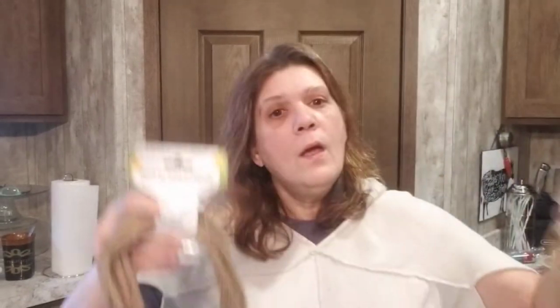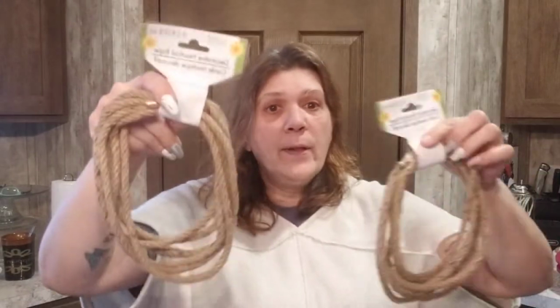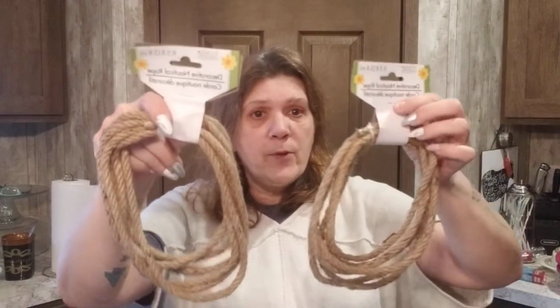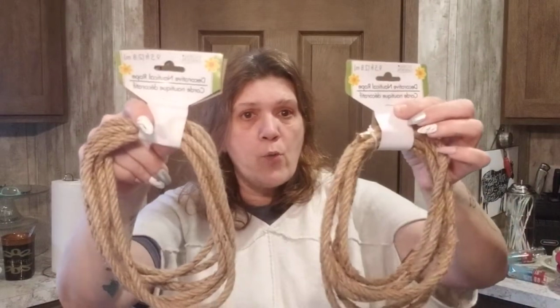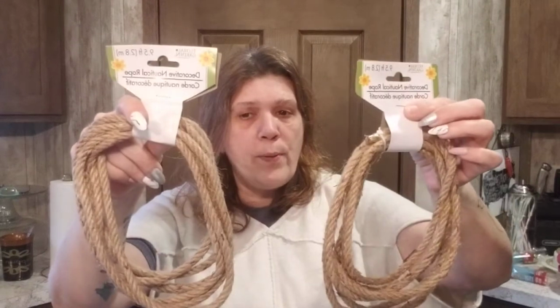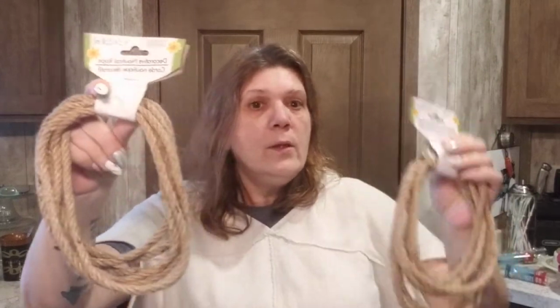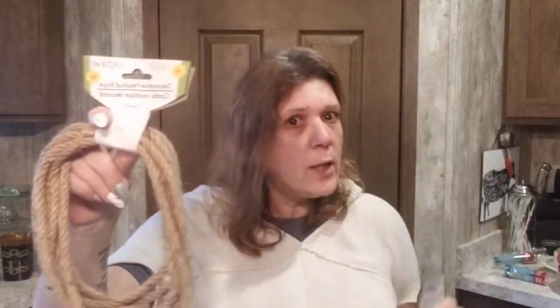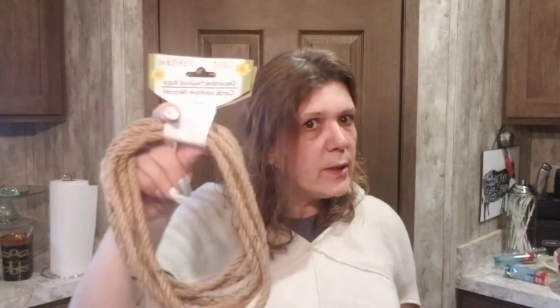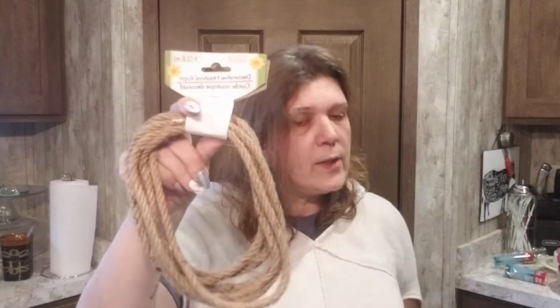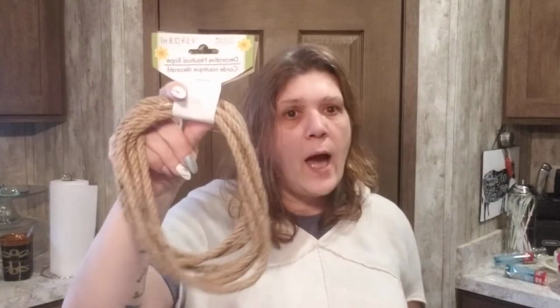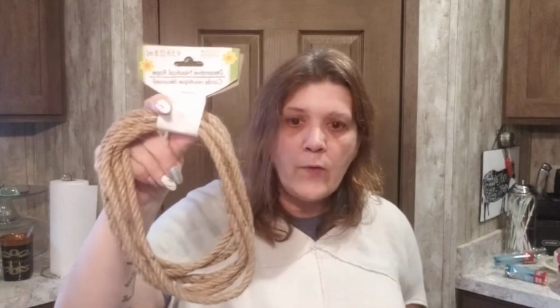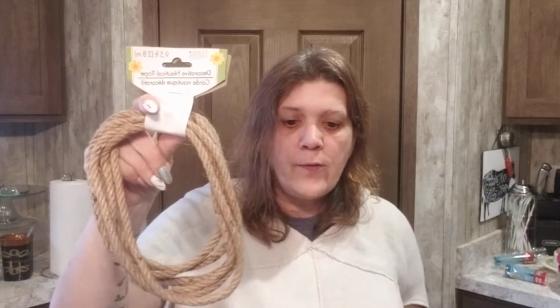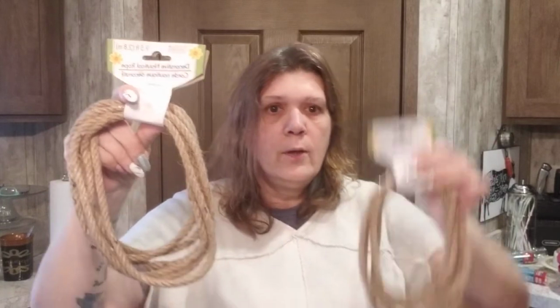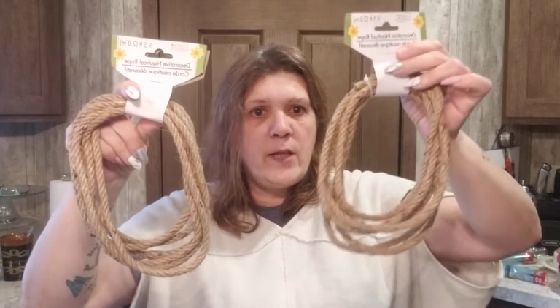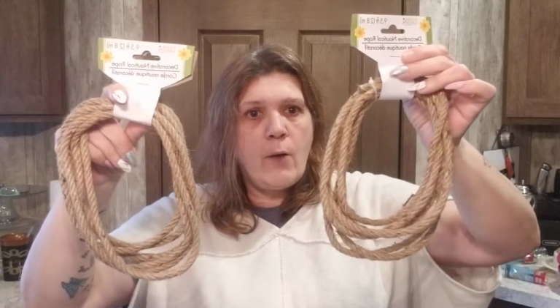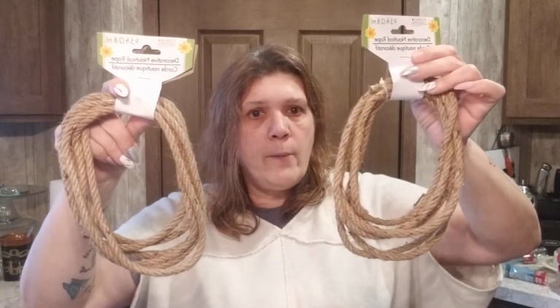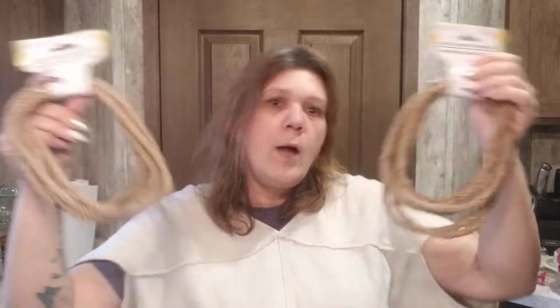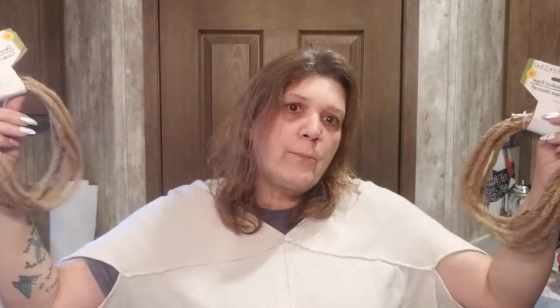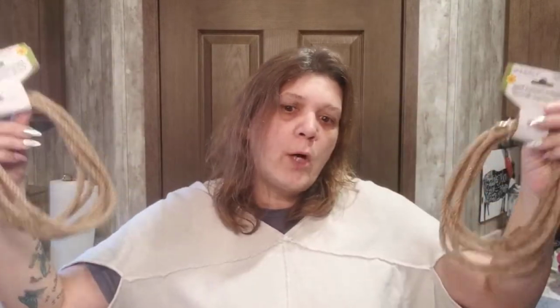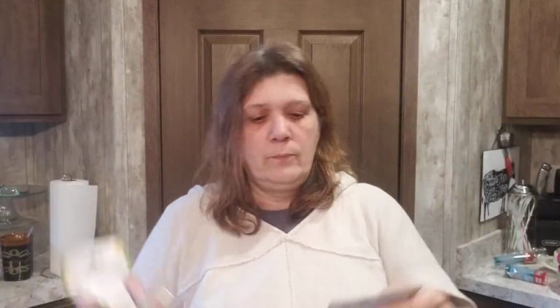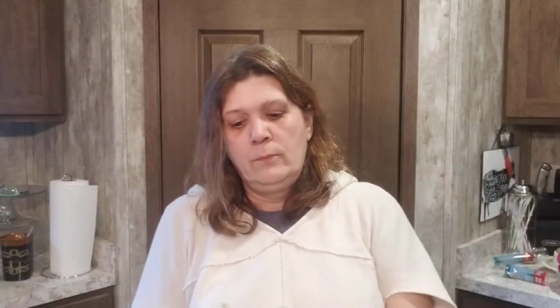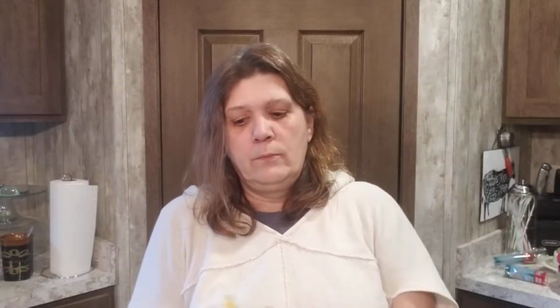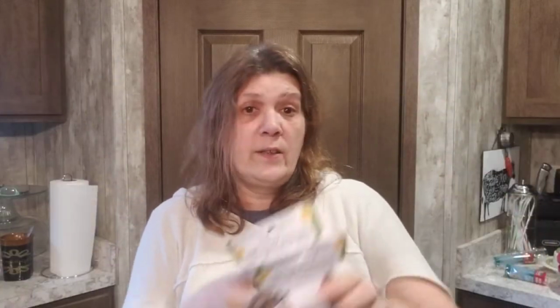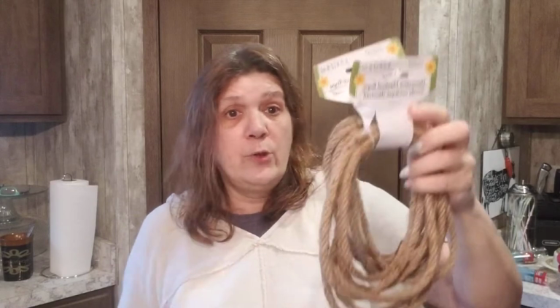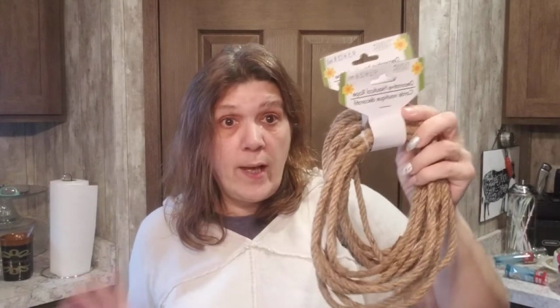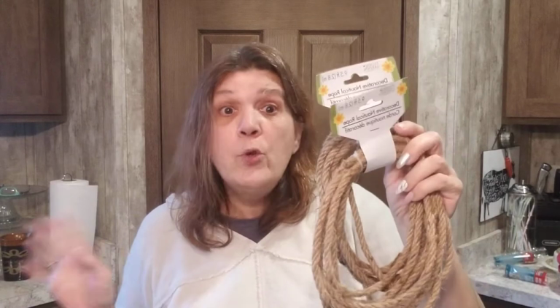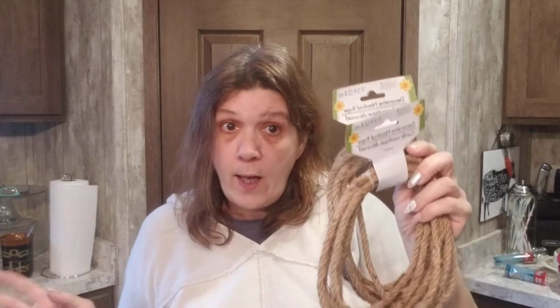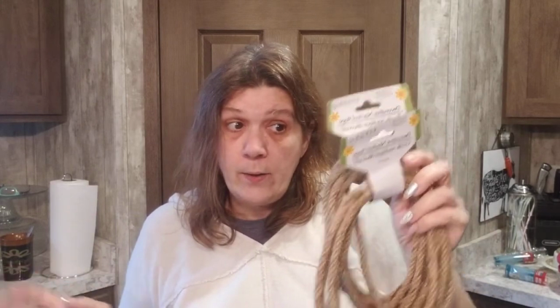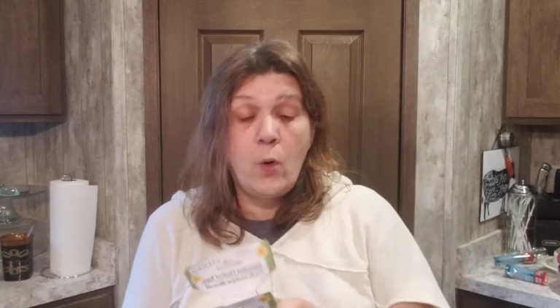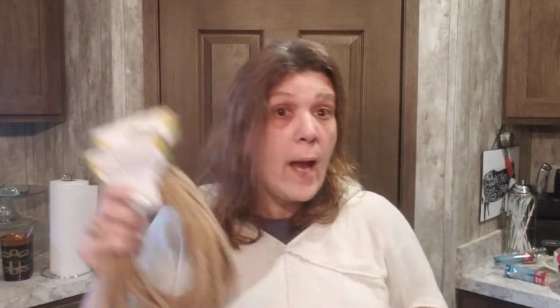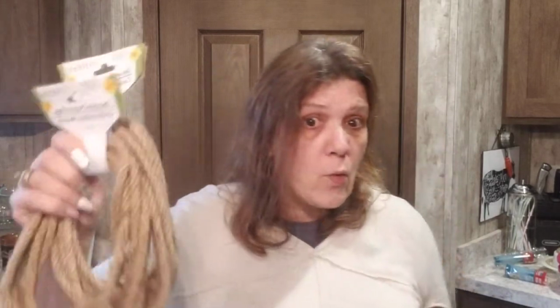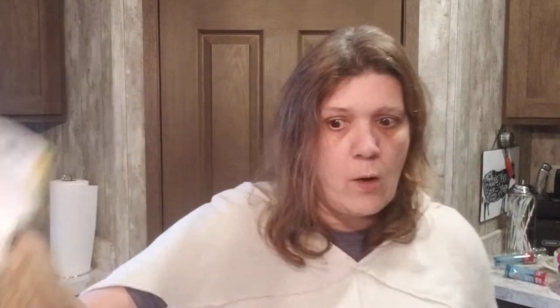I picked up some more rope just in case I didn't have enough for my DIY — two more. These were the last two they had, so I won't run out.